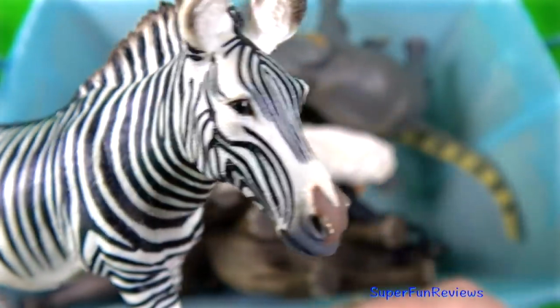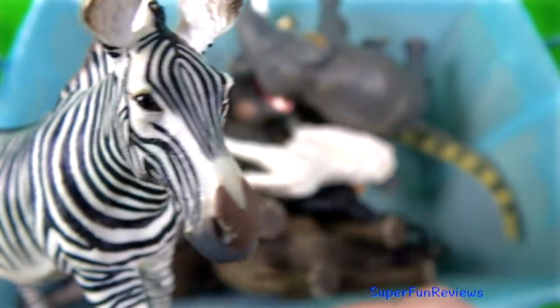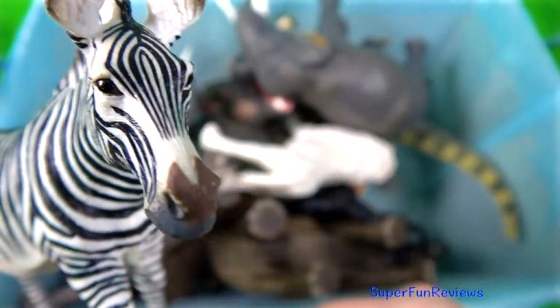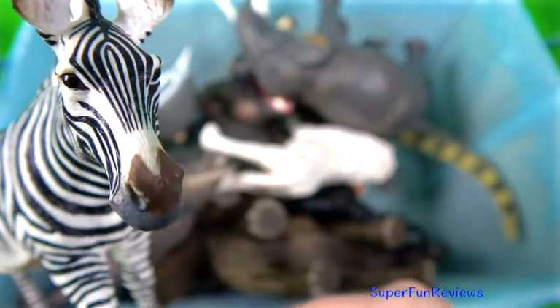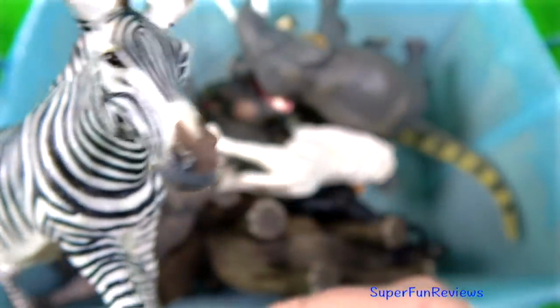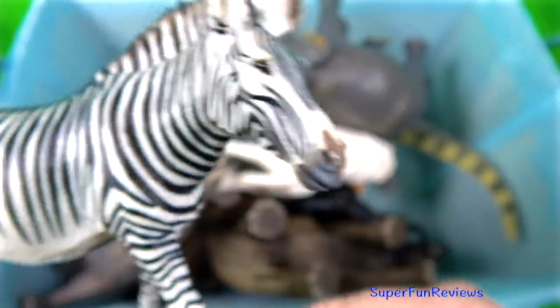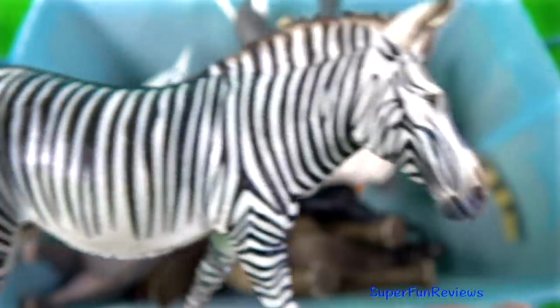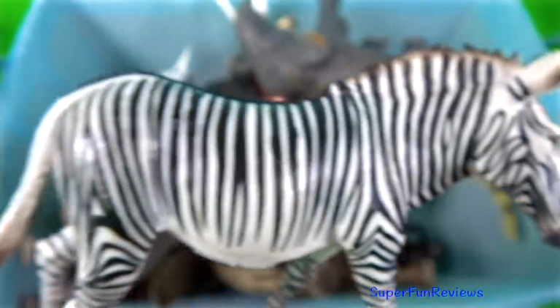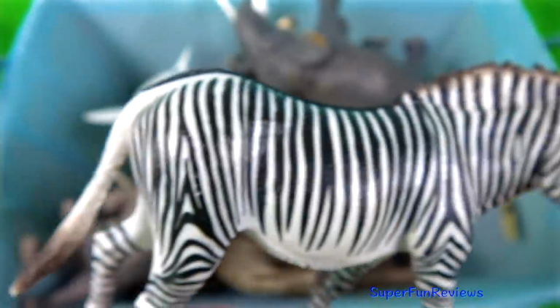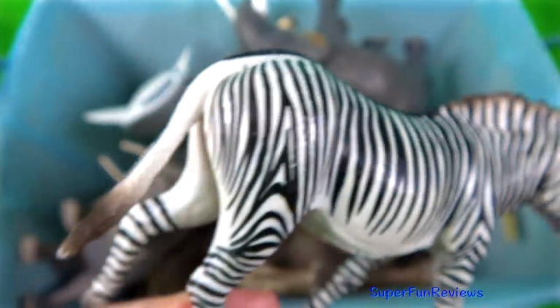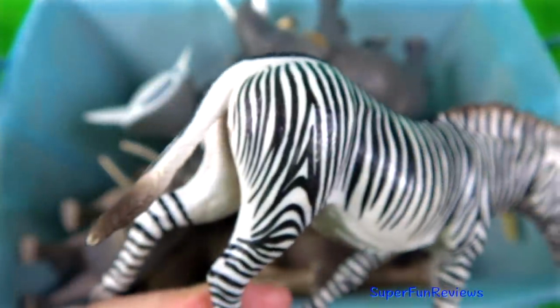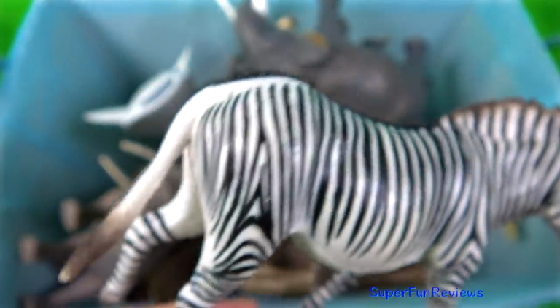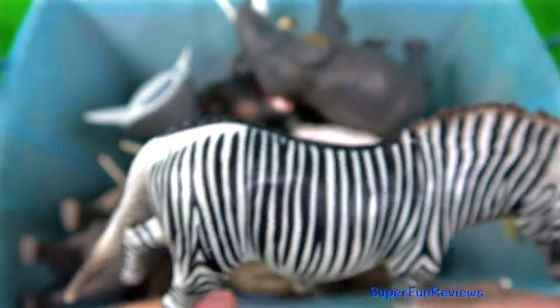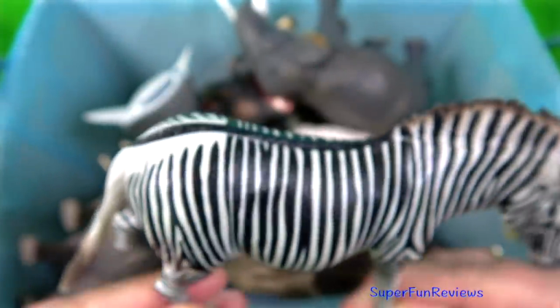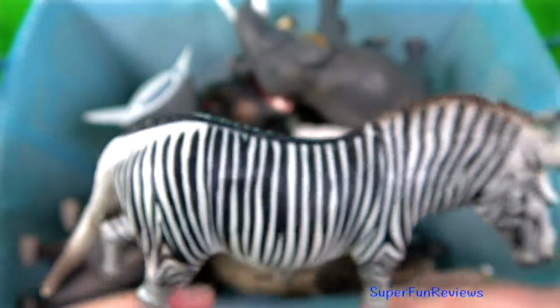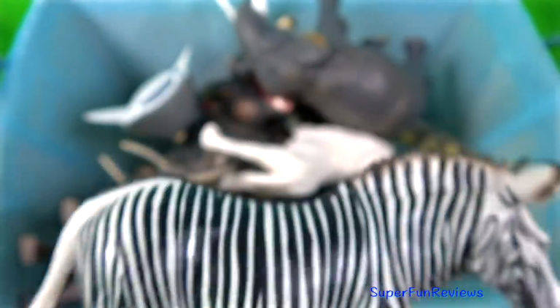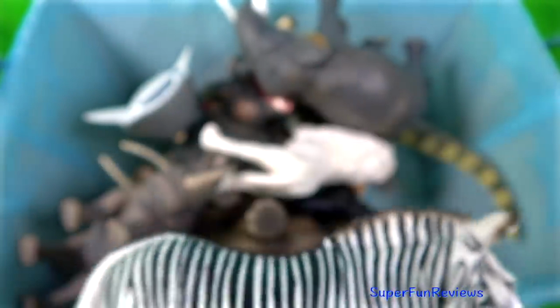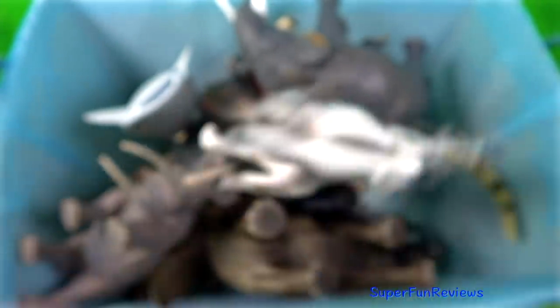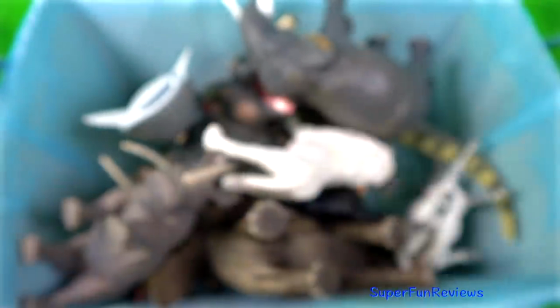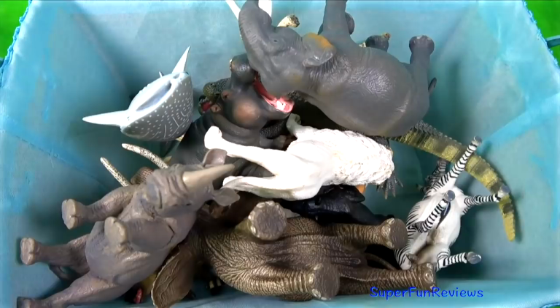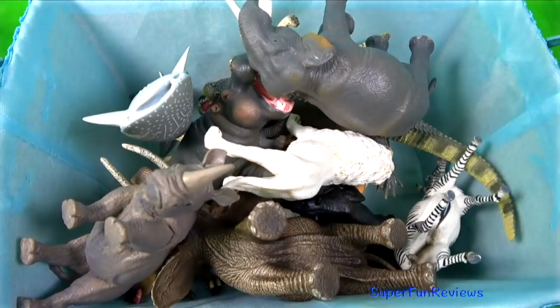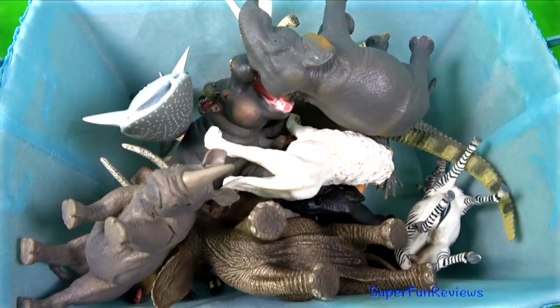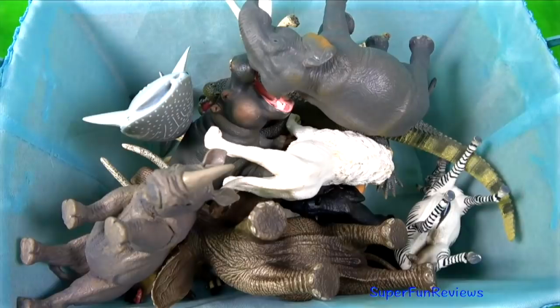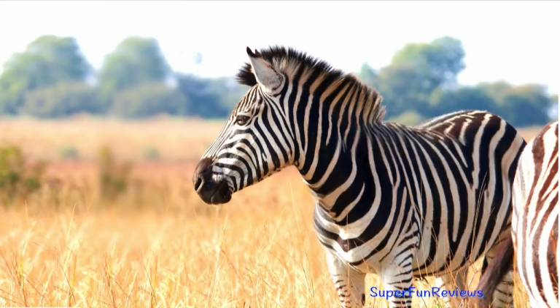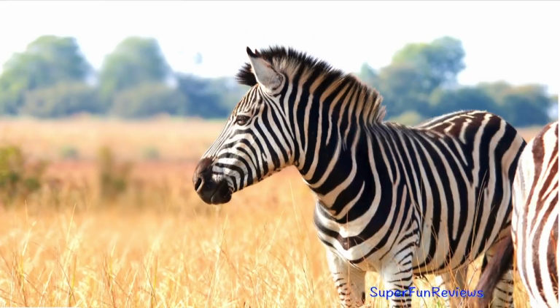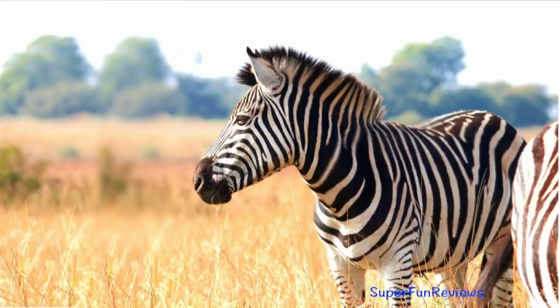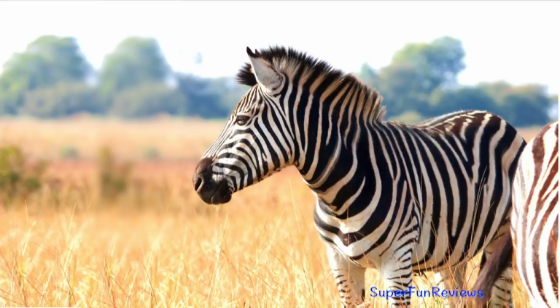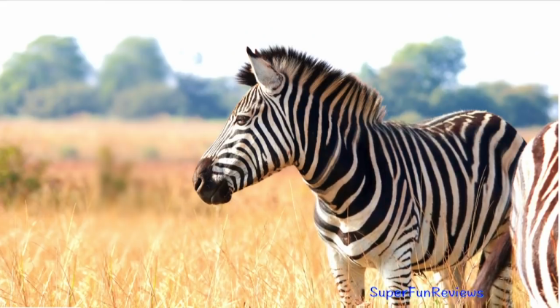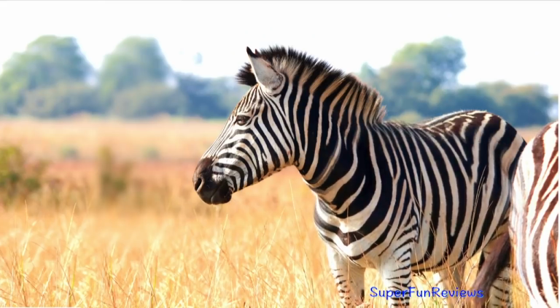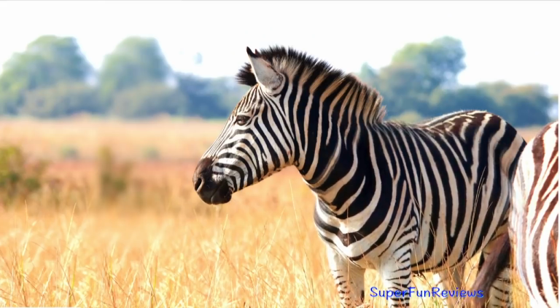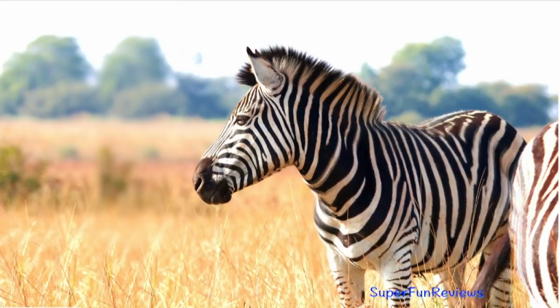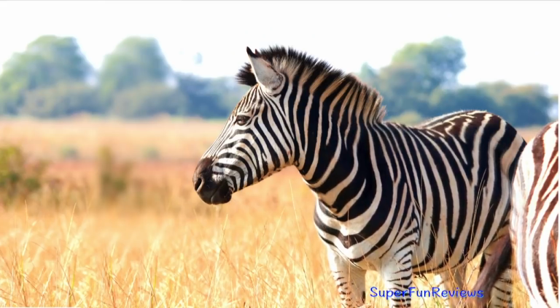The zebra. They are all dark-skinned animals with white stripes. Hairs that contain melanin appear black, whereas those without melanin appear white.